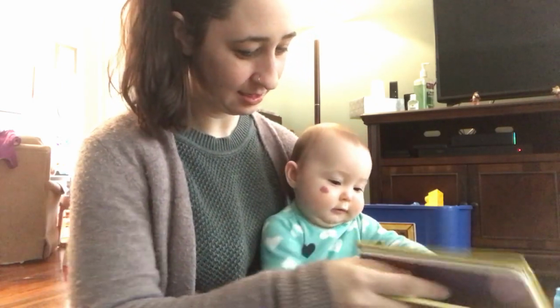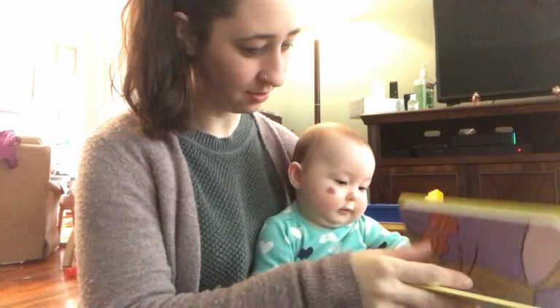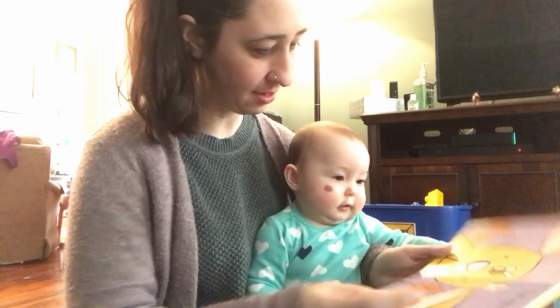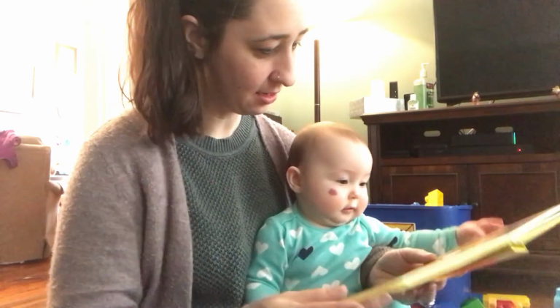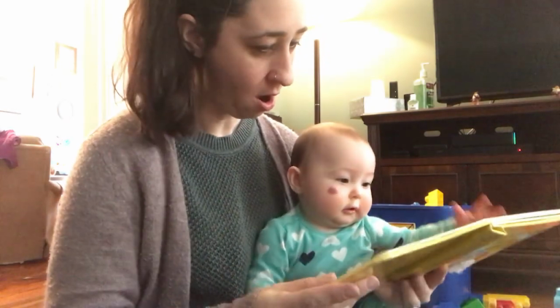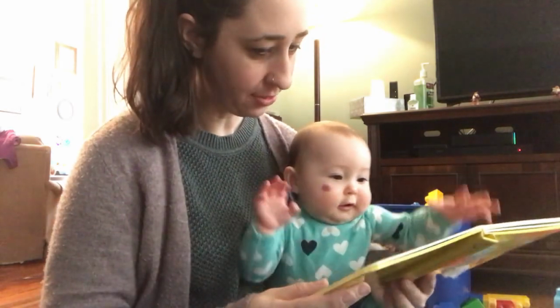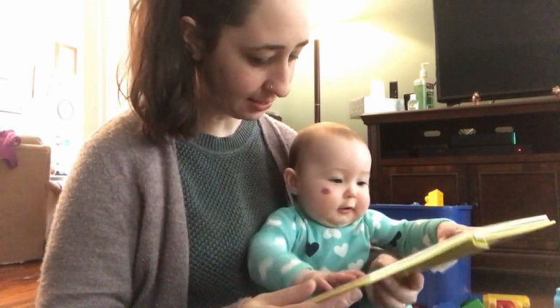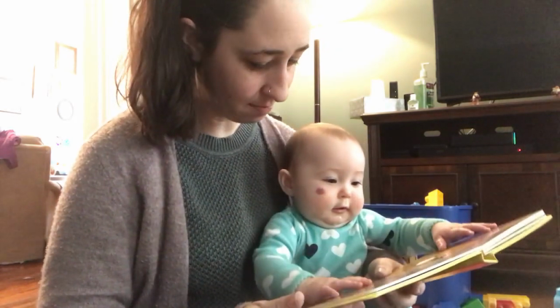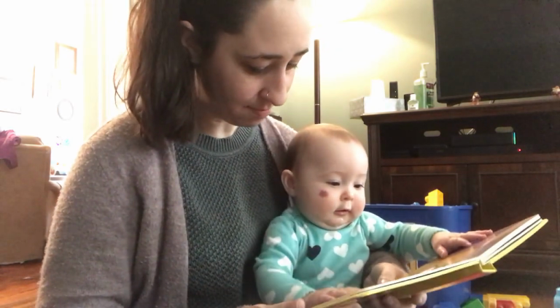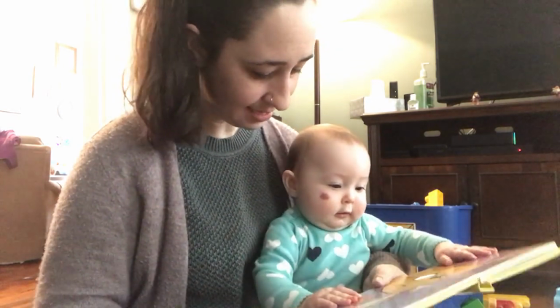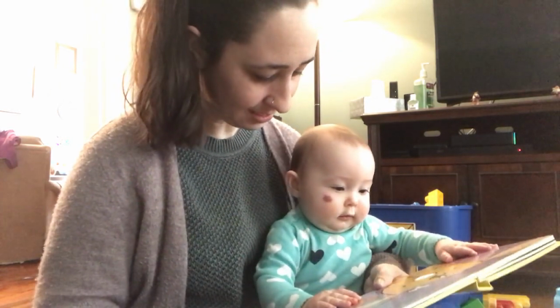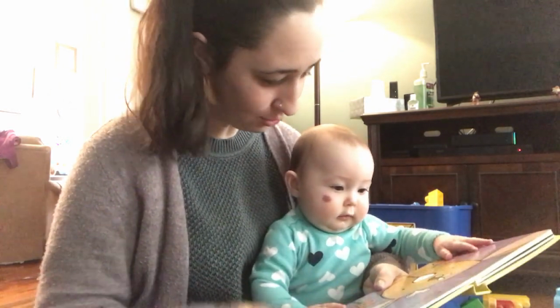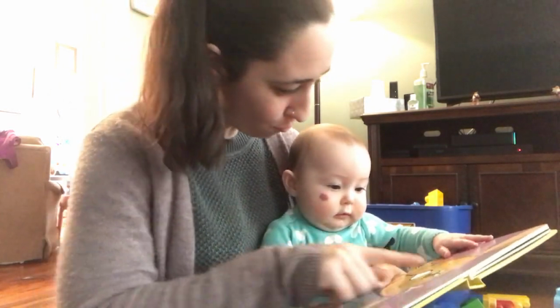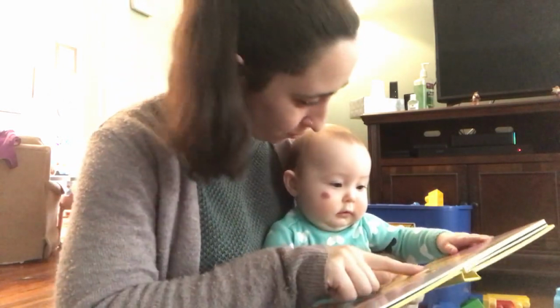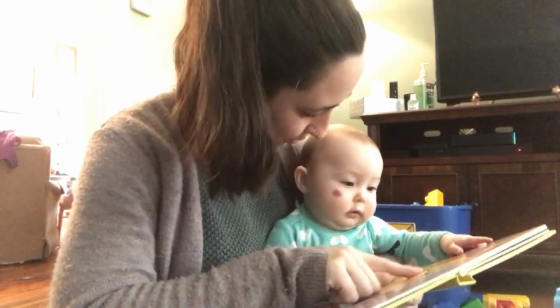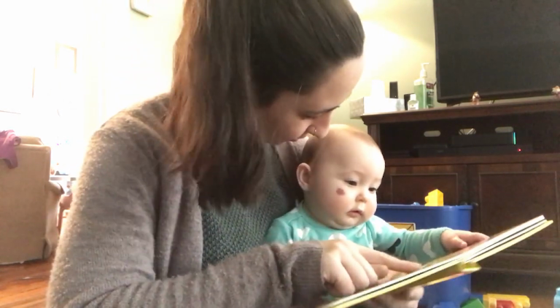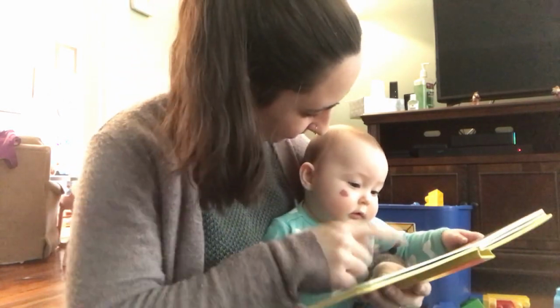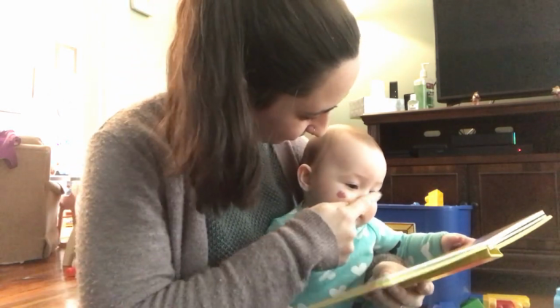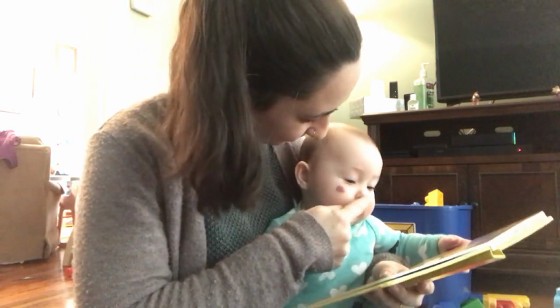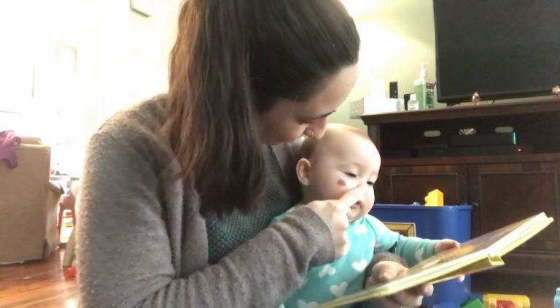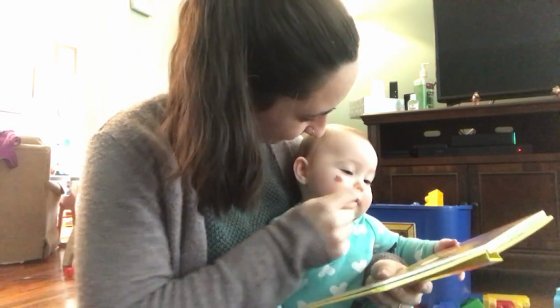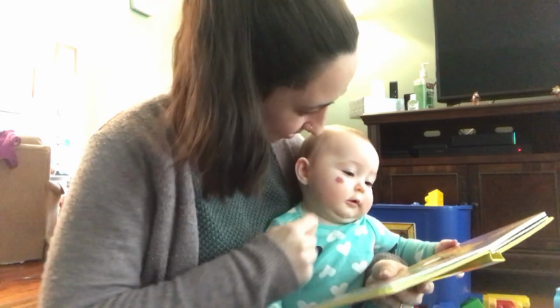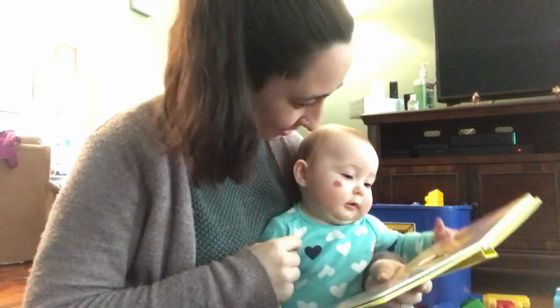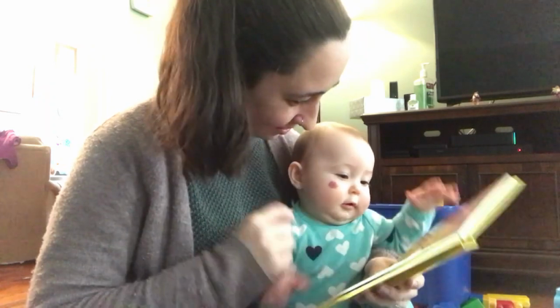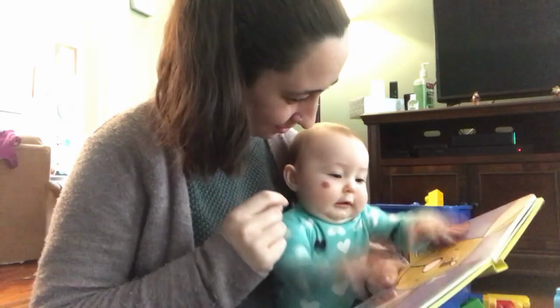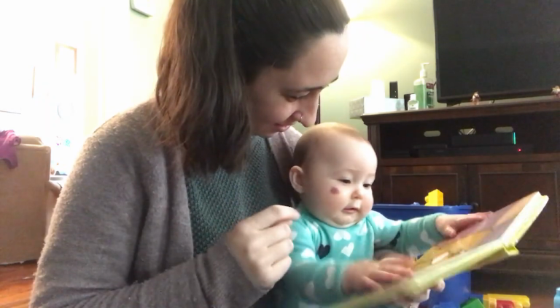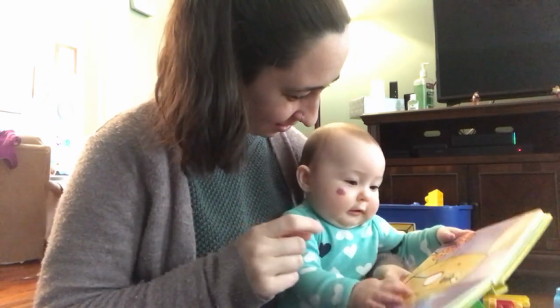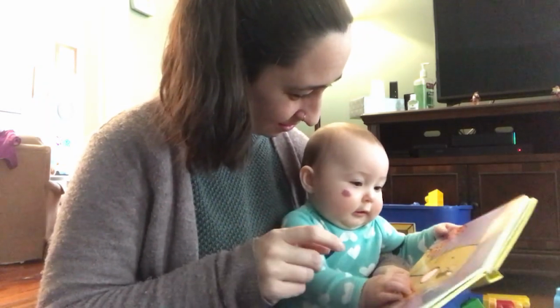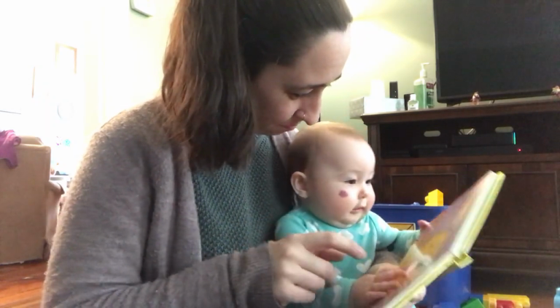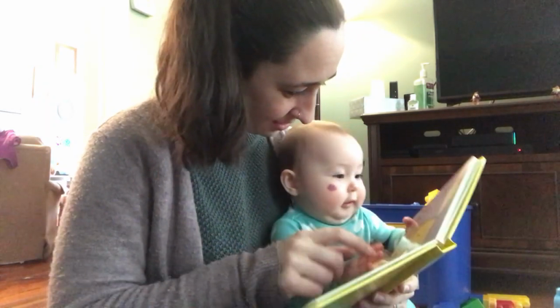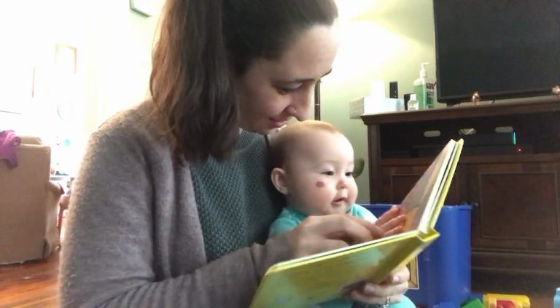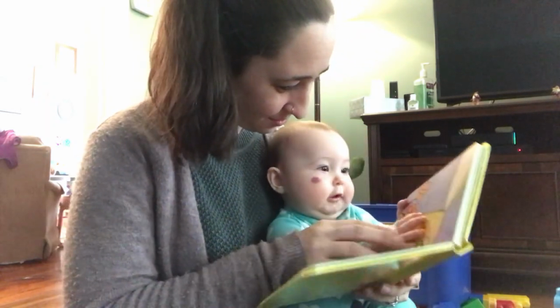That's not my bunny; his nose is too fuzzy. That is your nose — where's the bunny's nose? Bunny's nose.